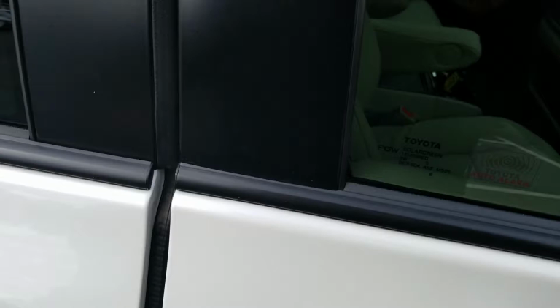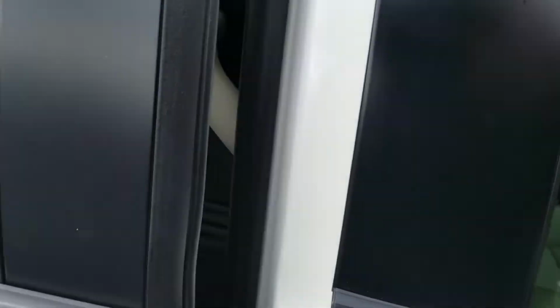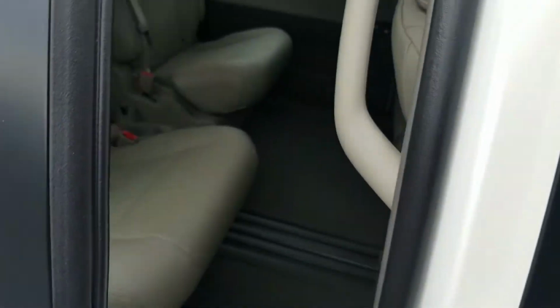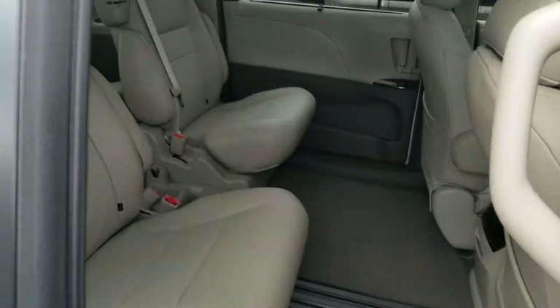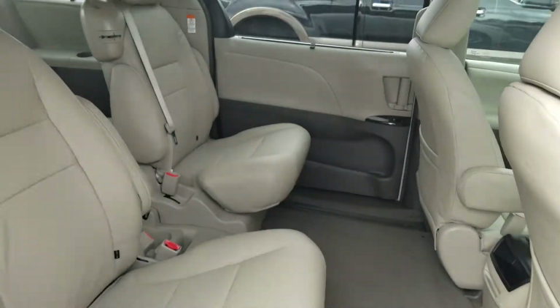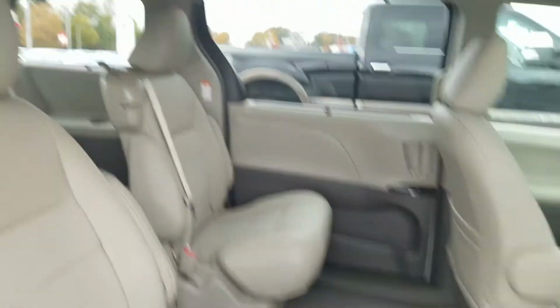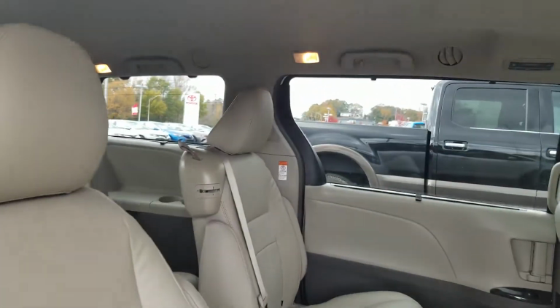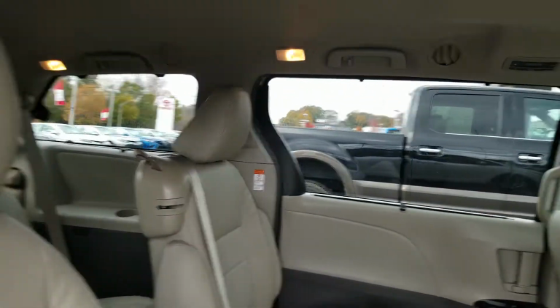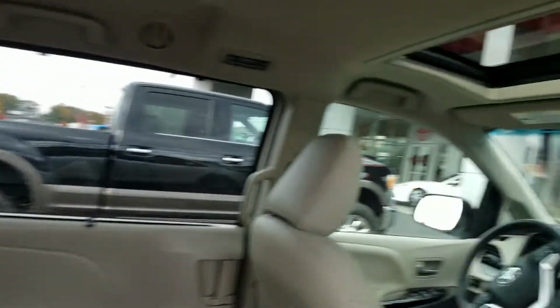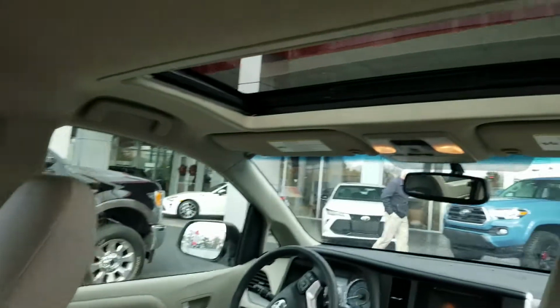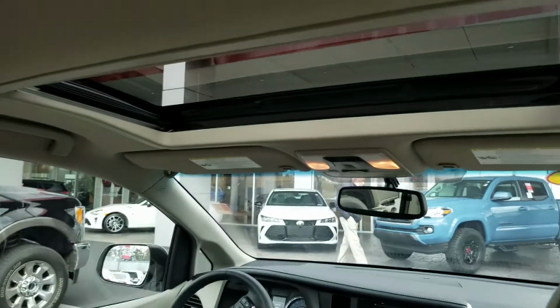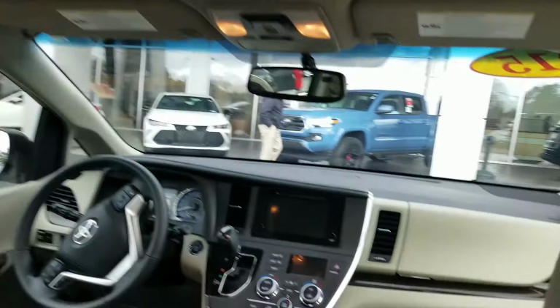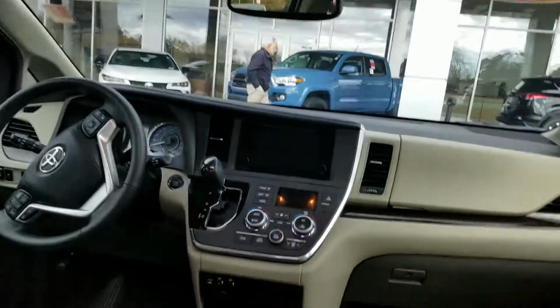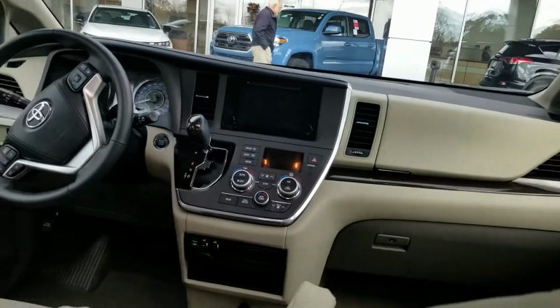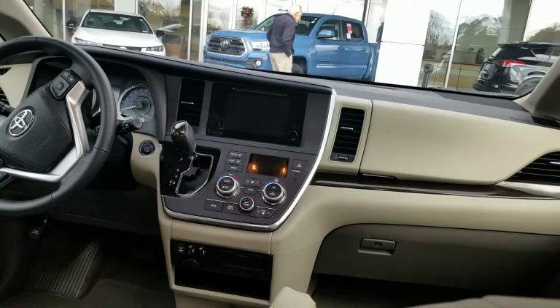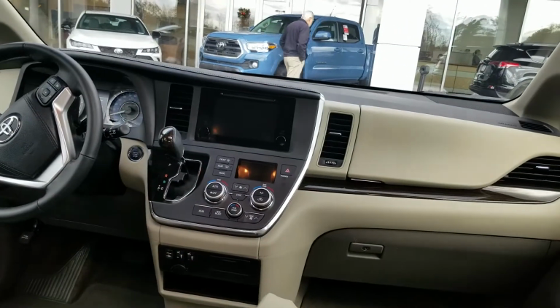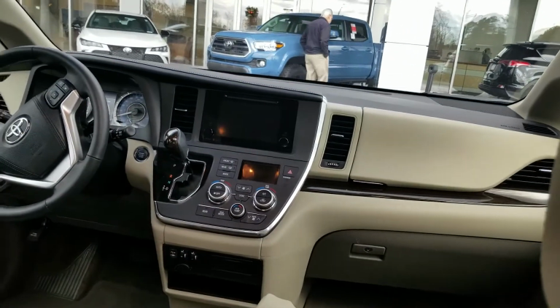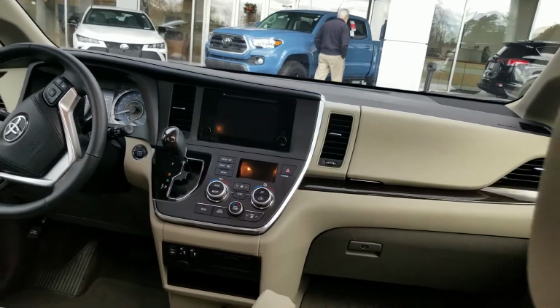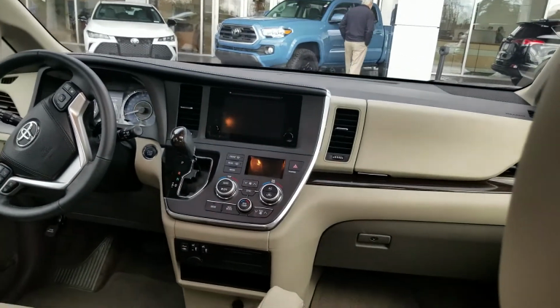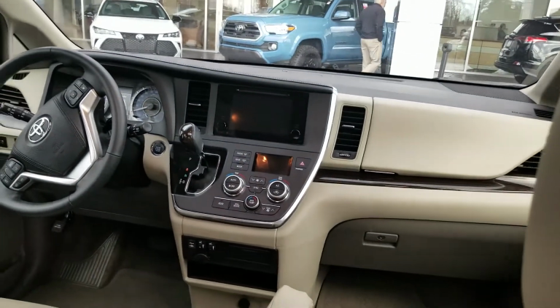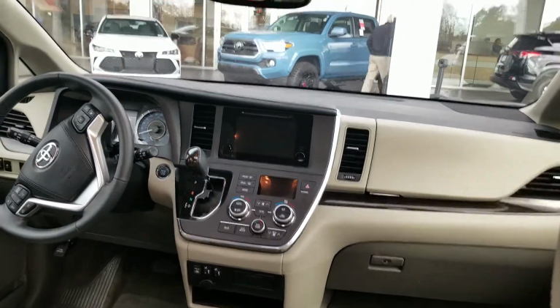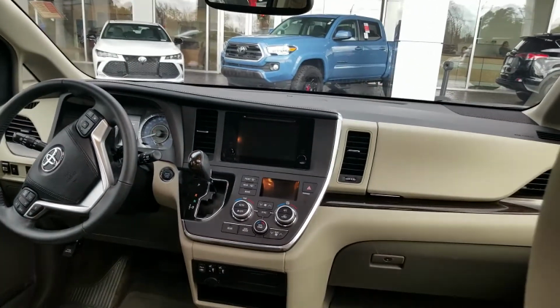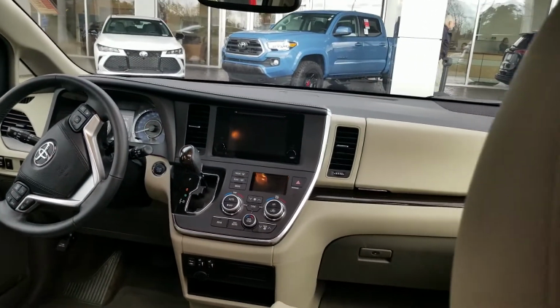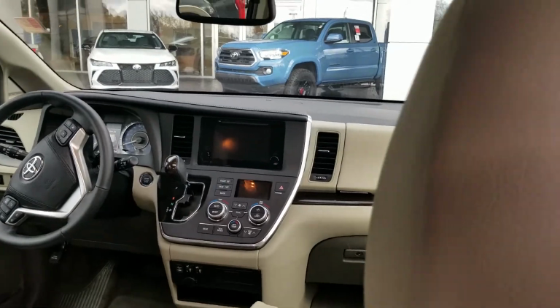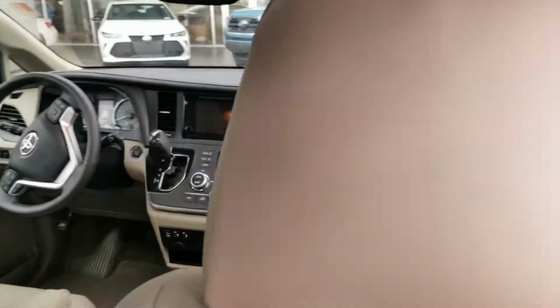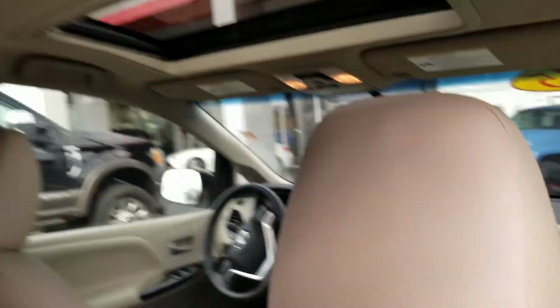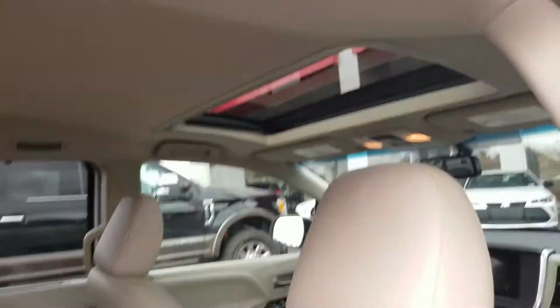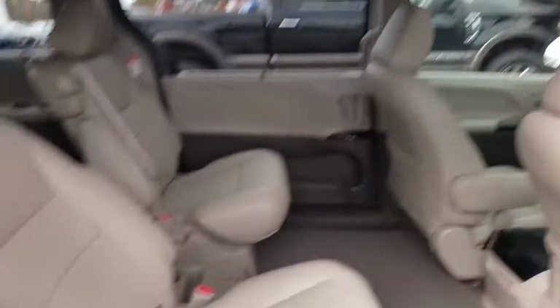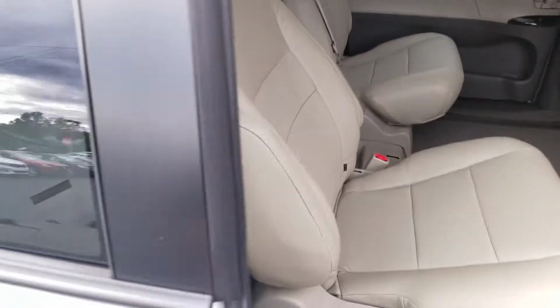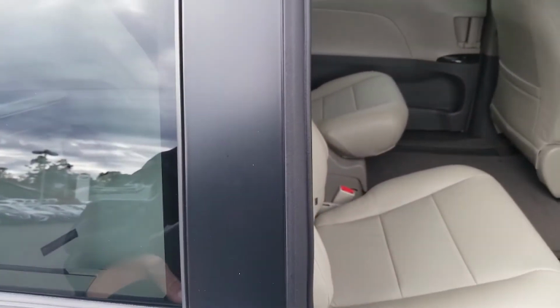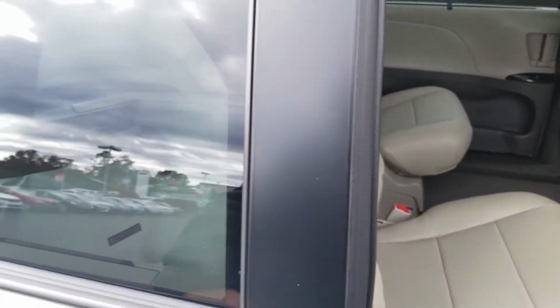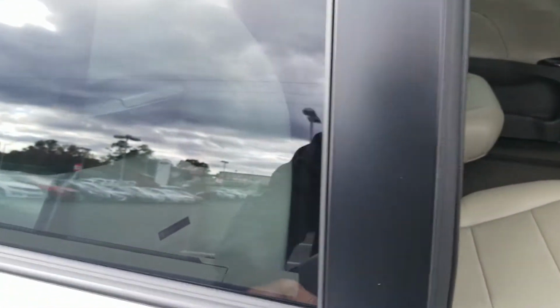Second row buckets, moonroof, dual climate control — one person gets hot, one person gets cold. You can set the driver to 68, the passenger to 72 if that's what you want to do. And I haven't even shown you all the features that are on this car.